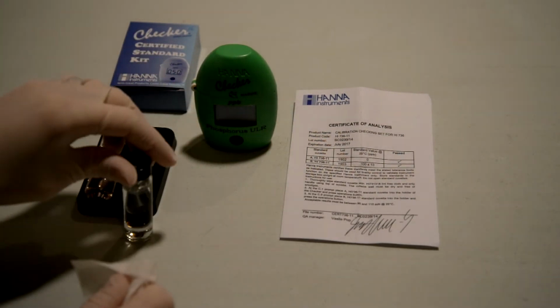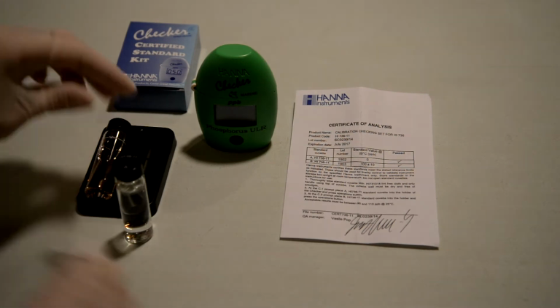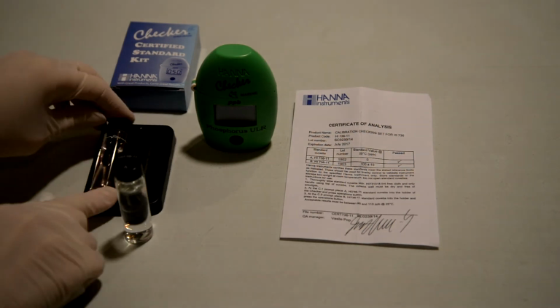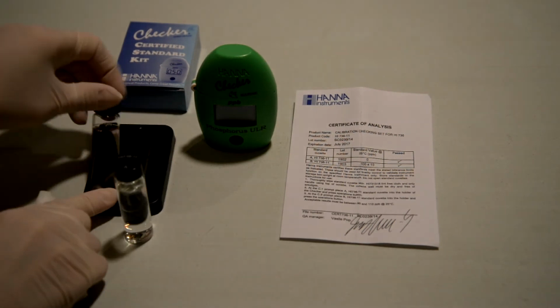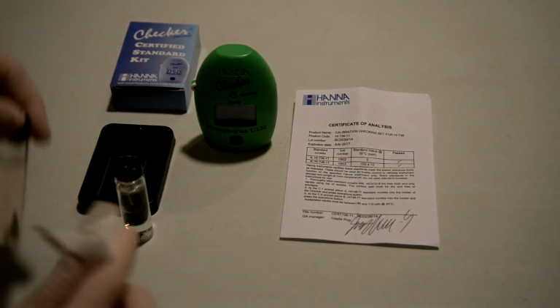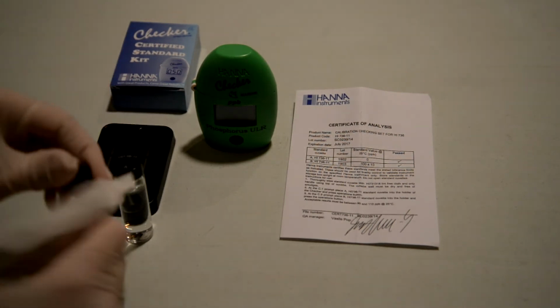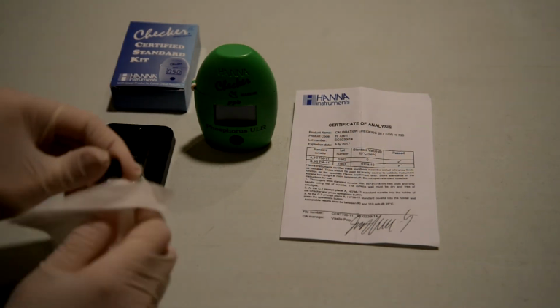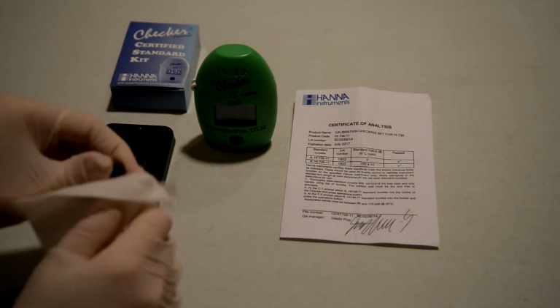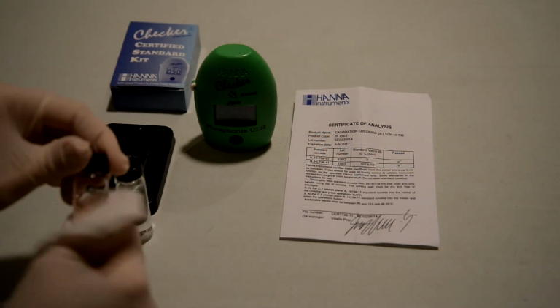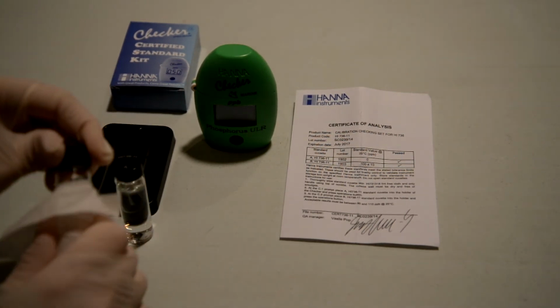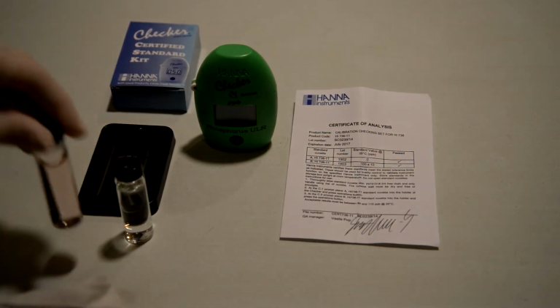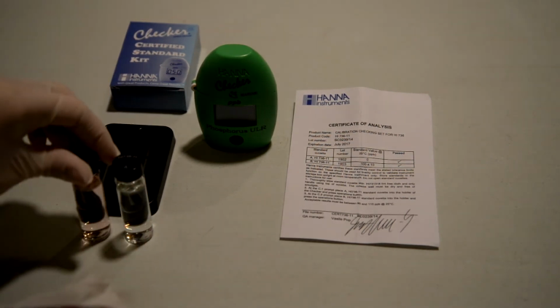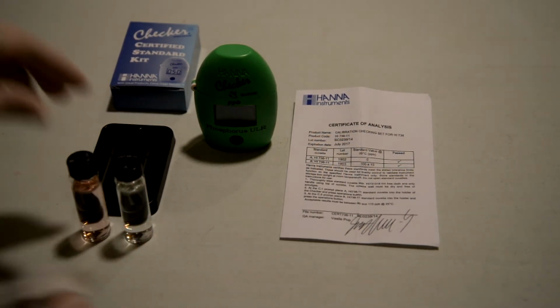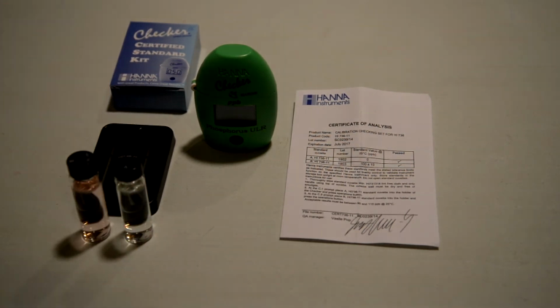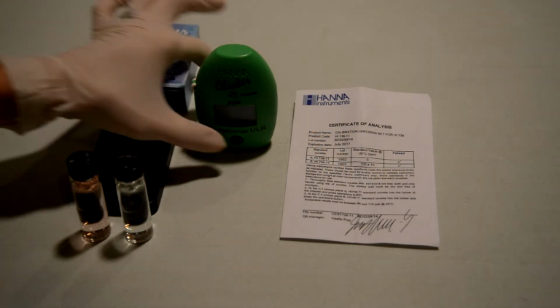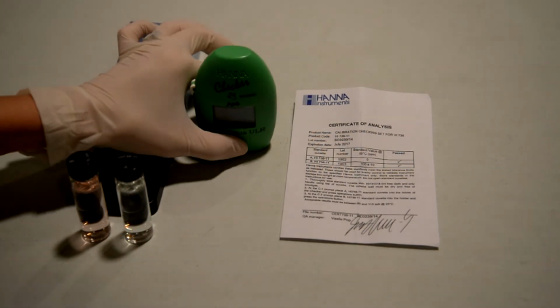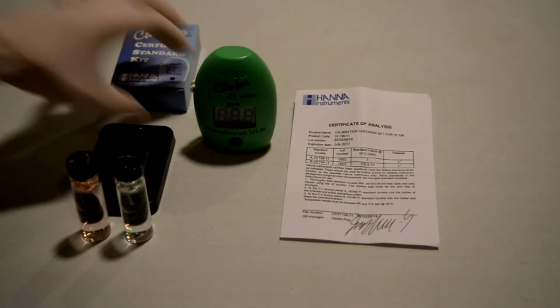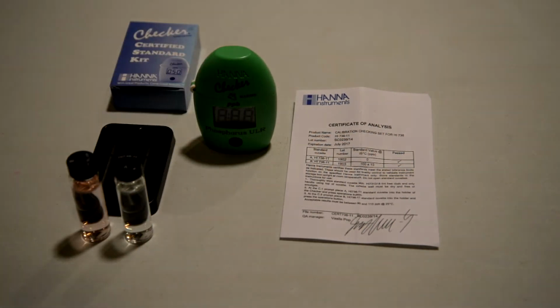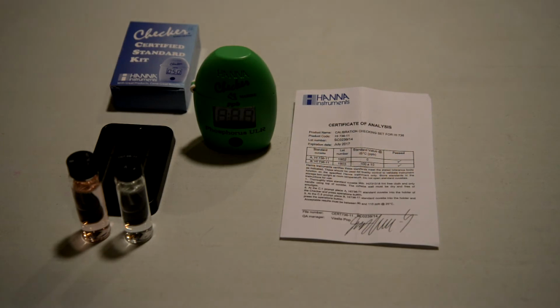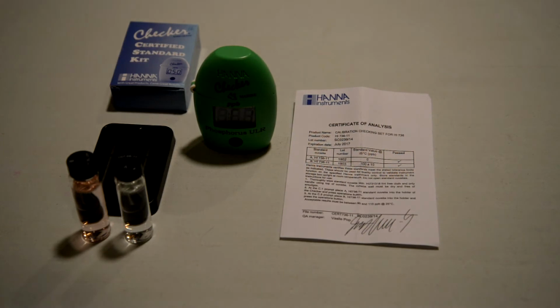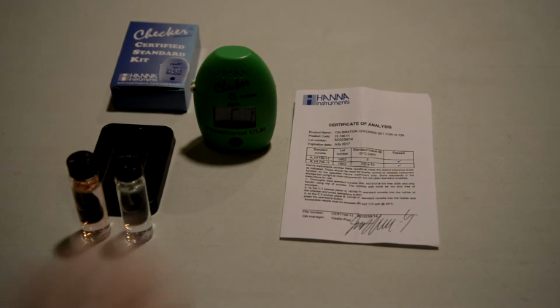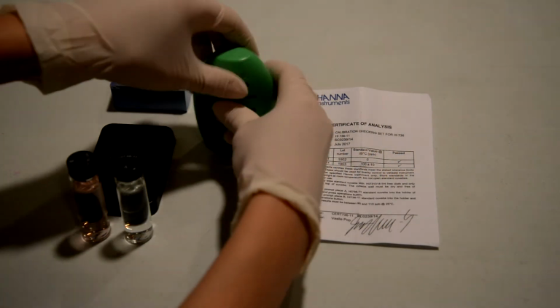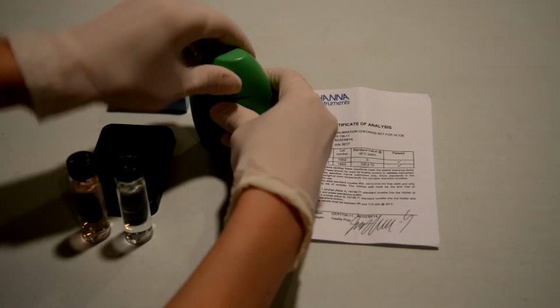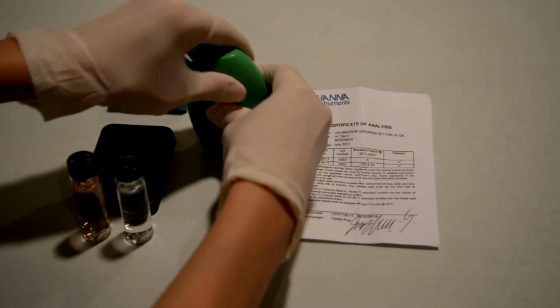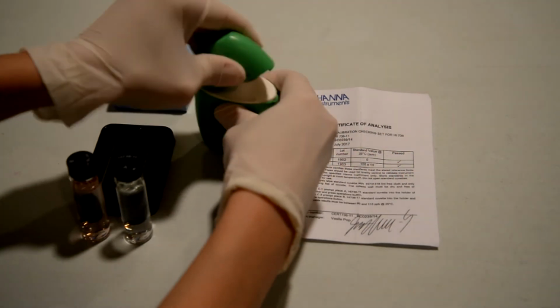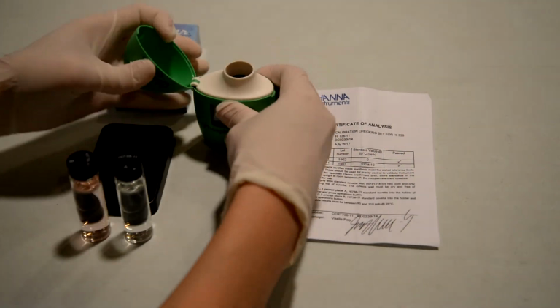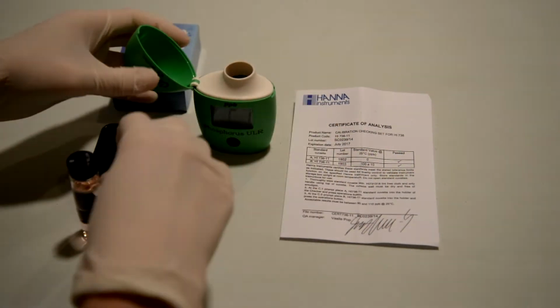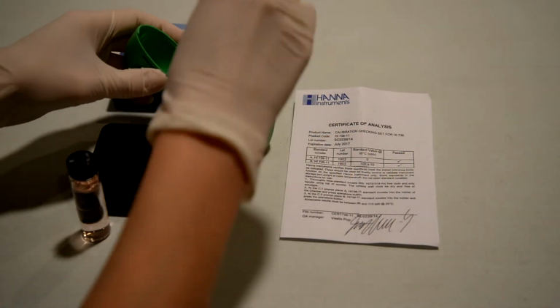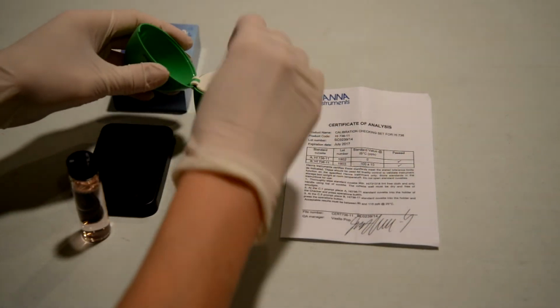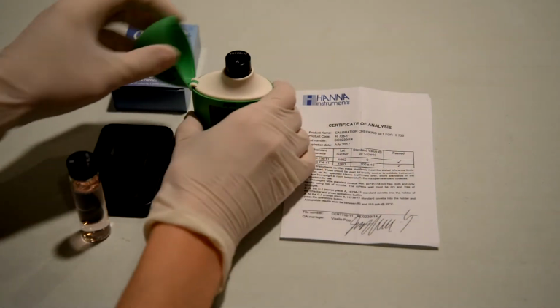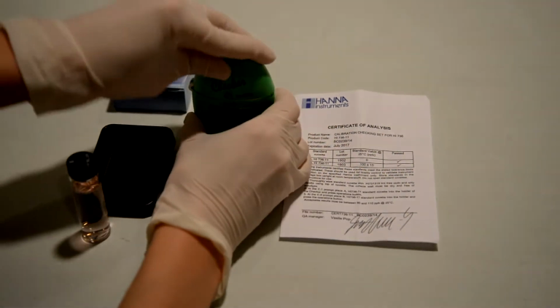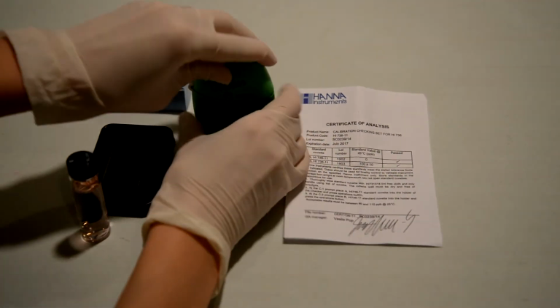The calcium, alkalinity, and phosphorus calibration kits are really nice because you can just use your little chem wipe, wipe down the glass tubes, and reuse them in multiple machines to test different checkers at different clients' places.